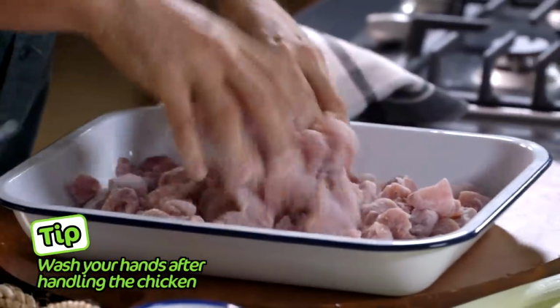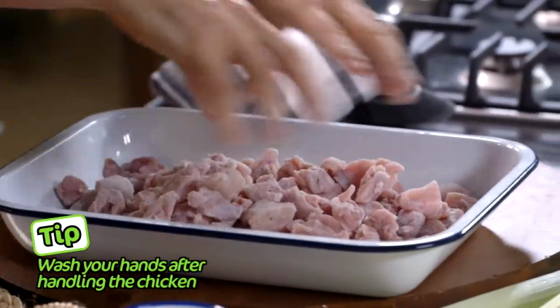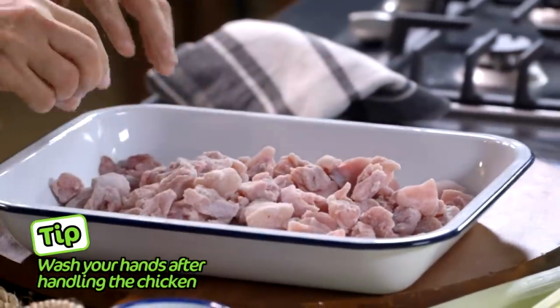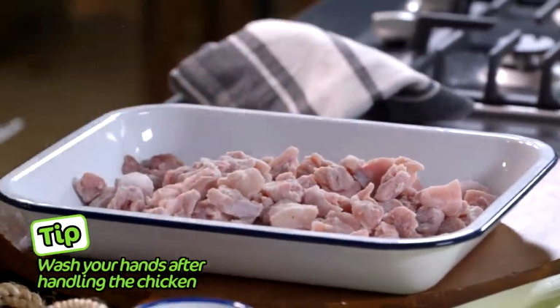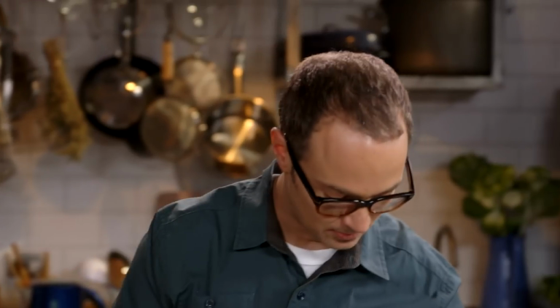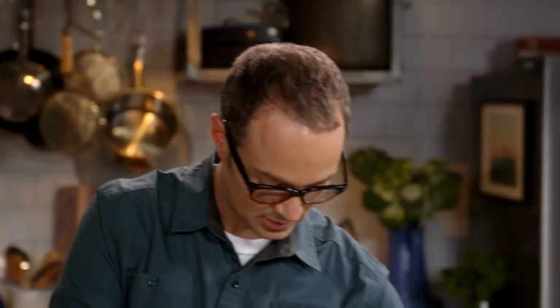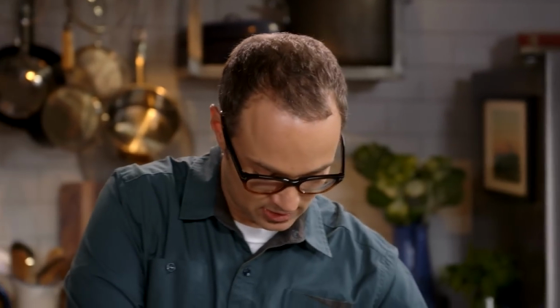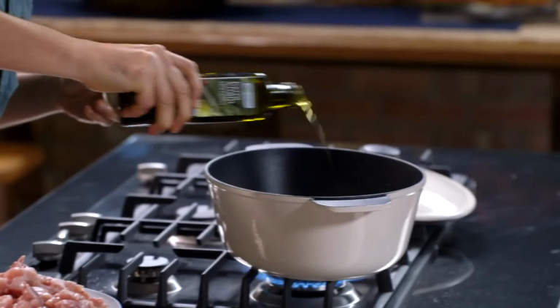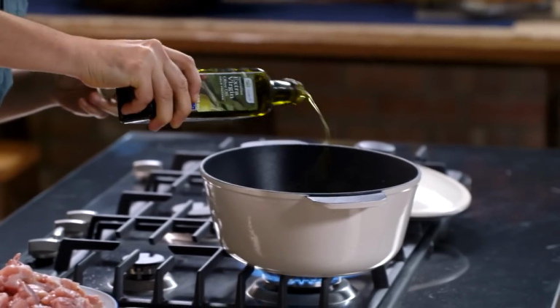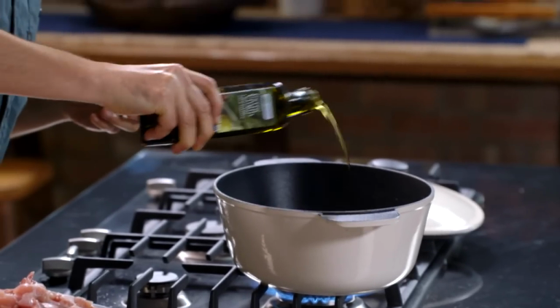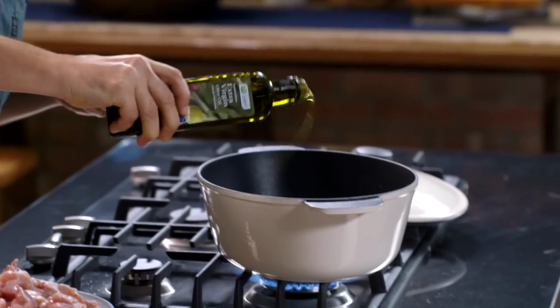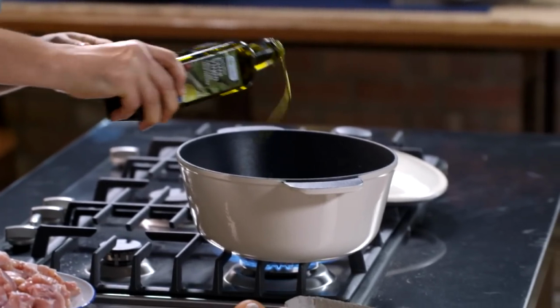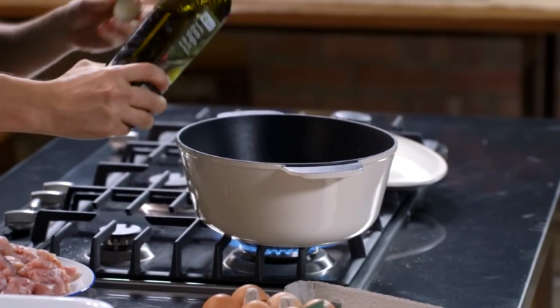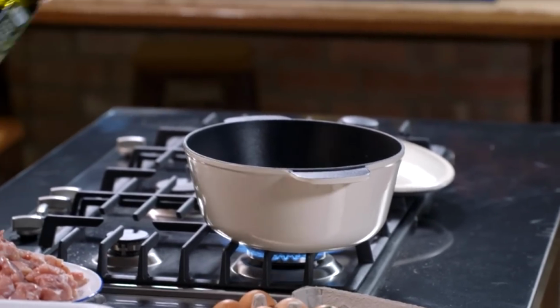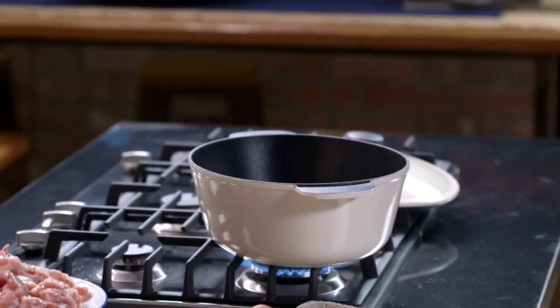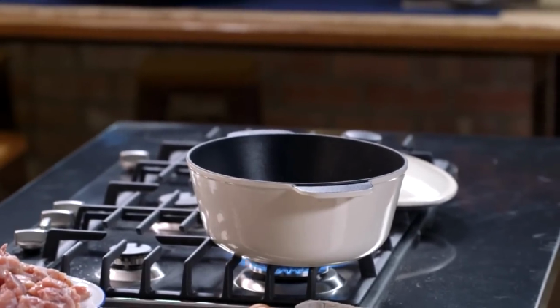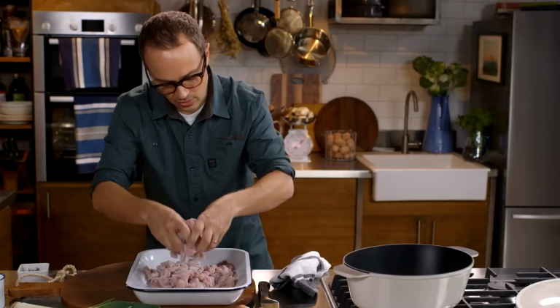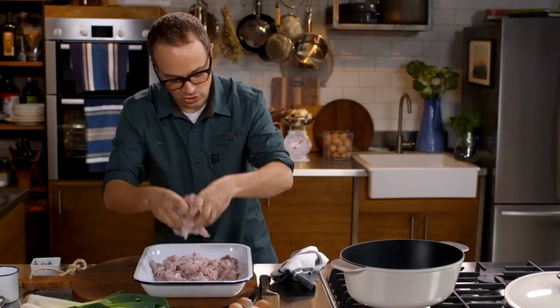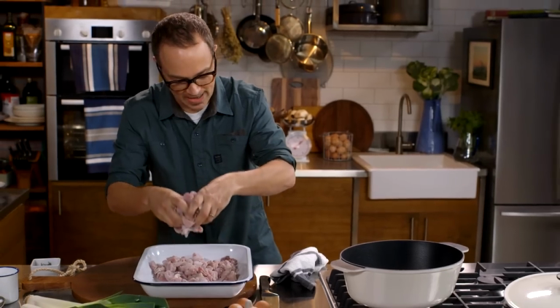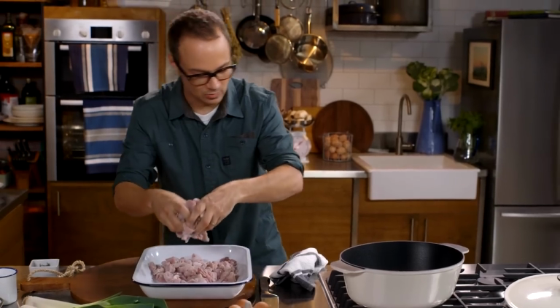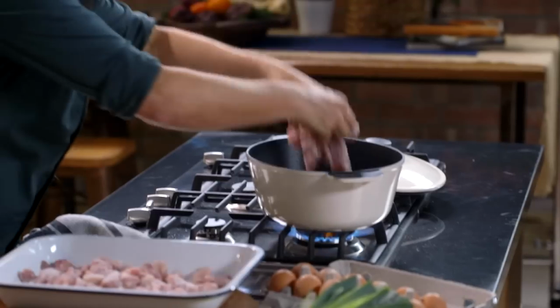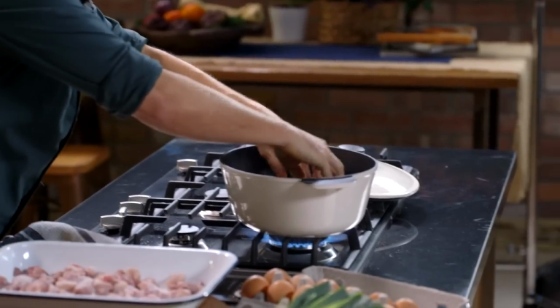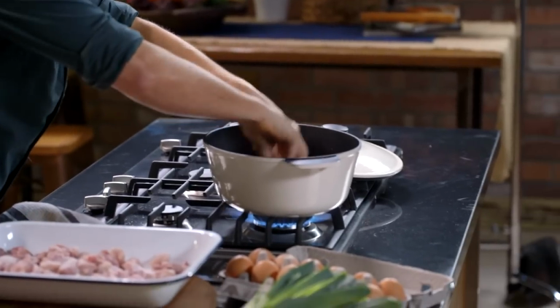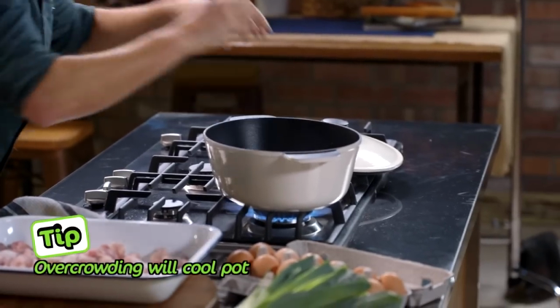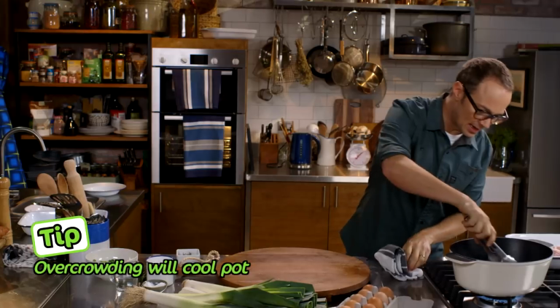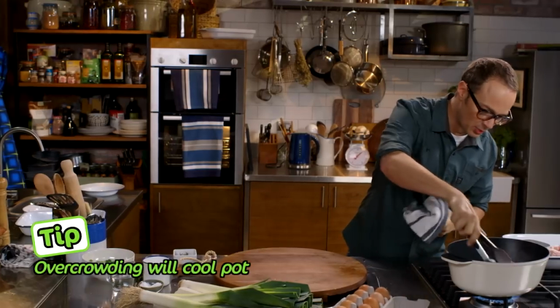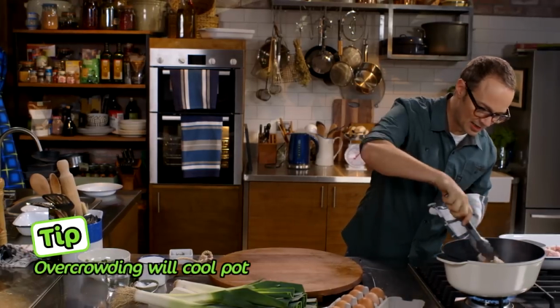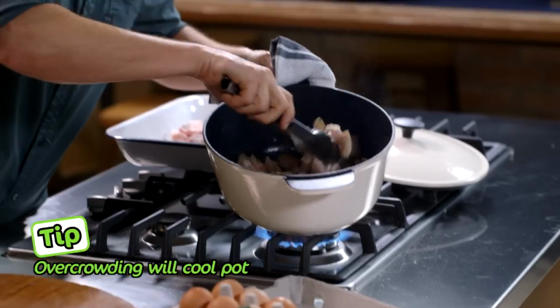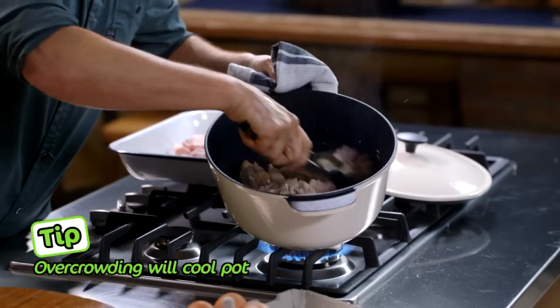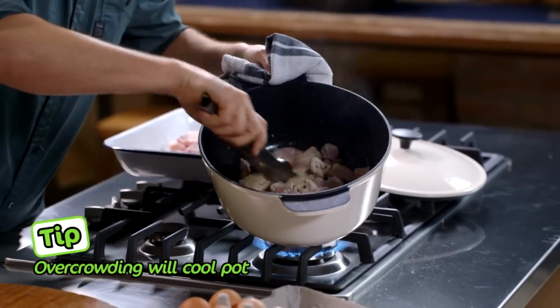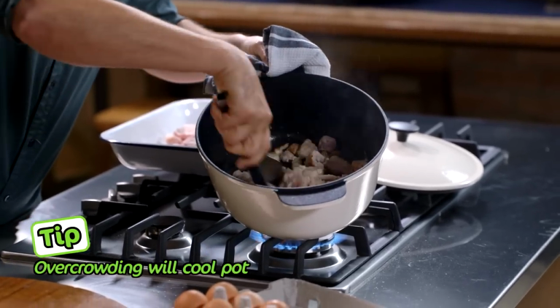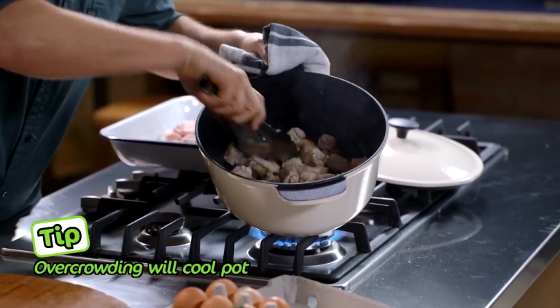I have here a heavy bottom casserole dish on a high heat. Pop two tablespoons of select olive oil into there. I'm gonna cook this in two batches so we don't overload, and just give that a bit of a move around in the pan so it doesn't cook too much on one side.